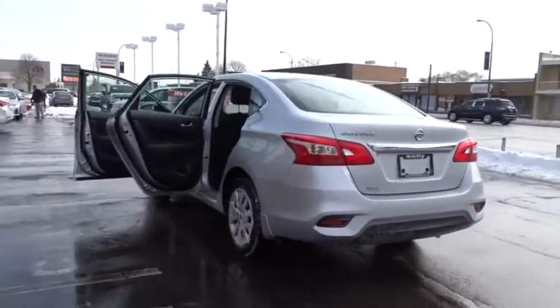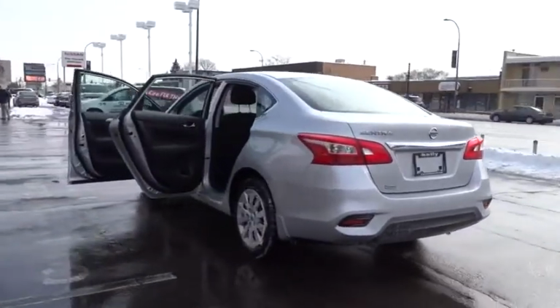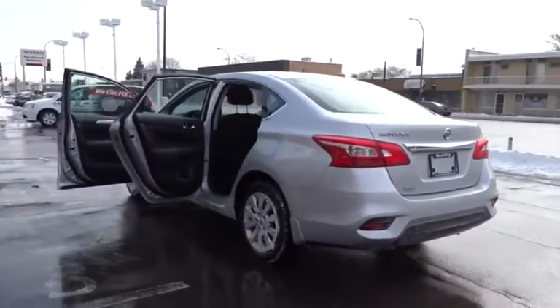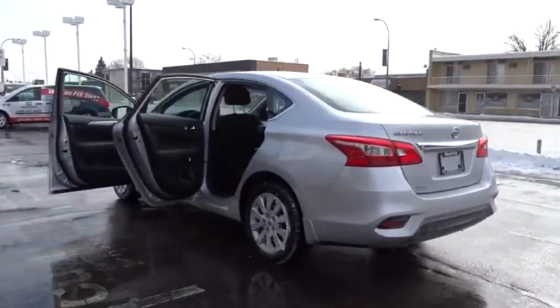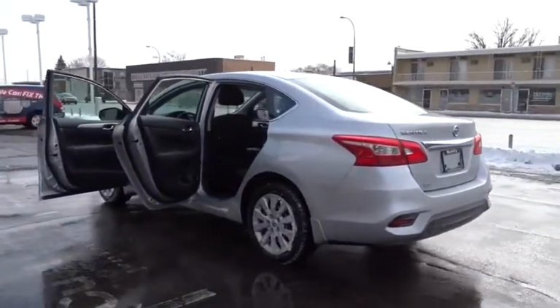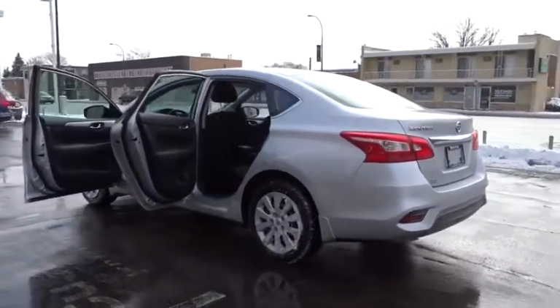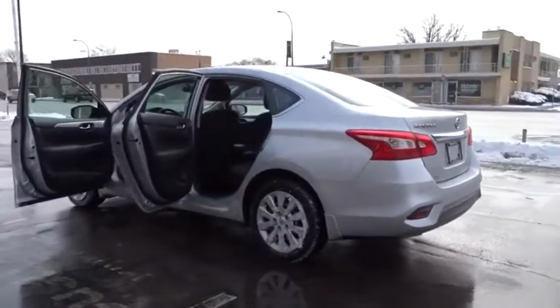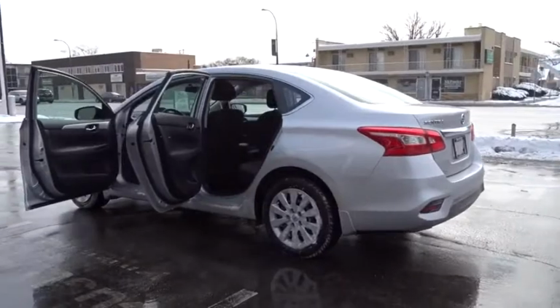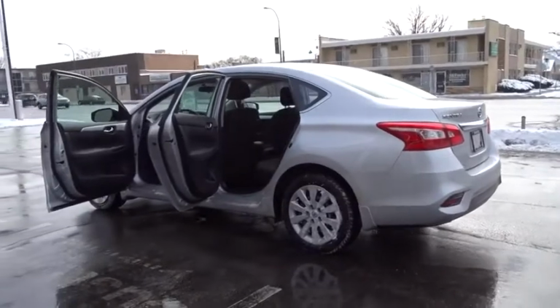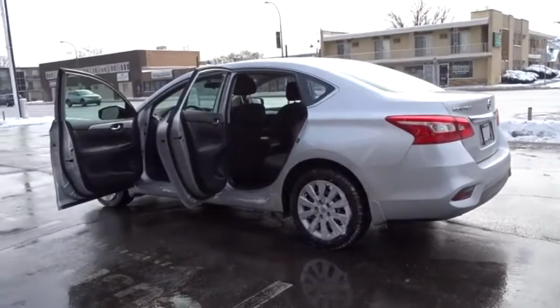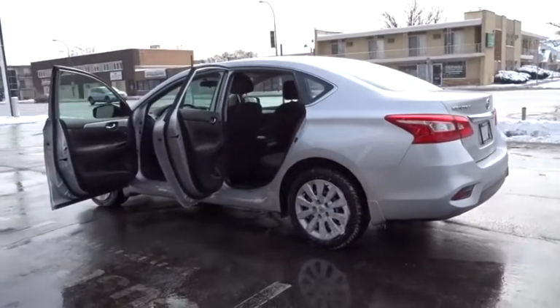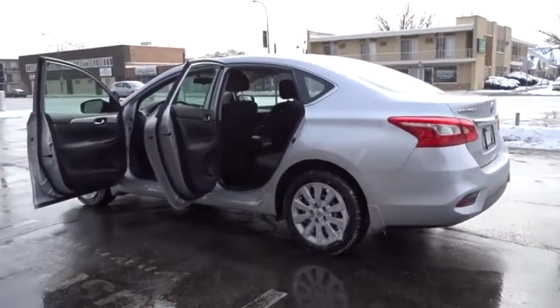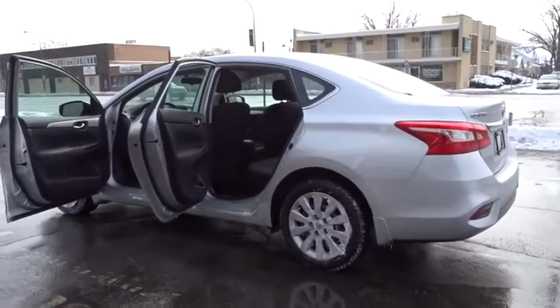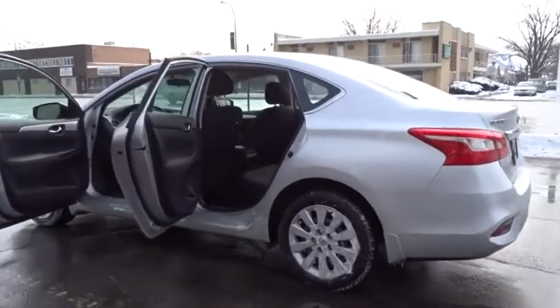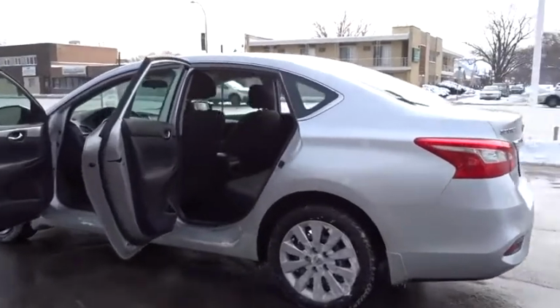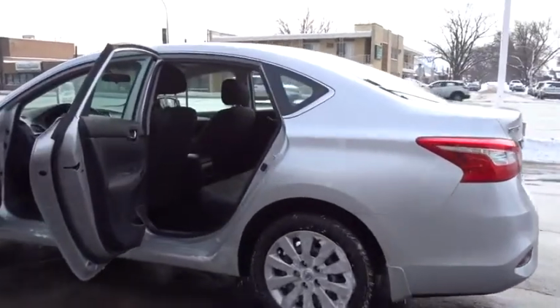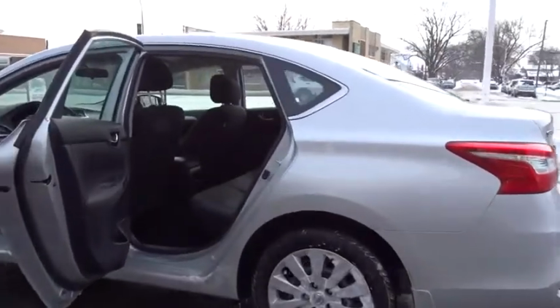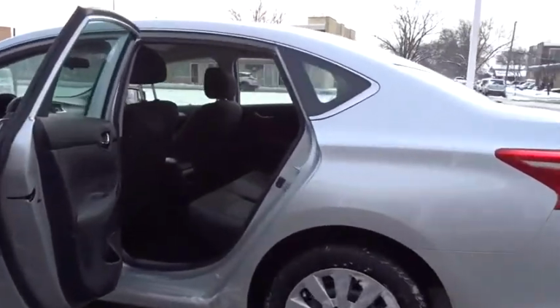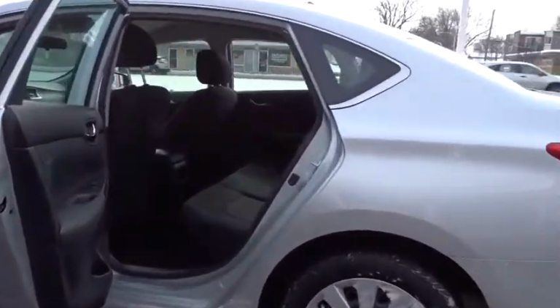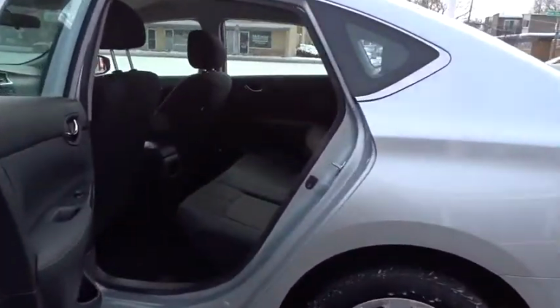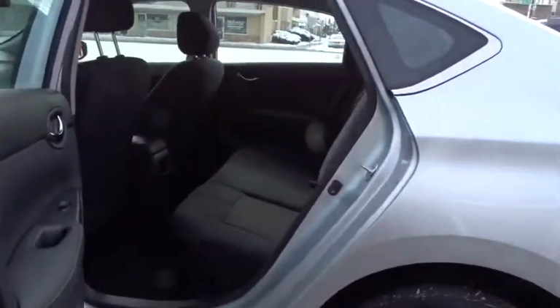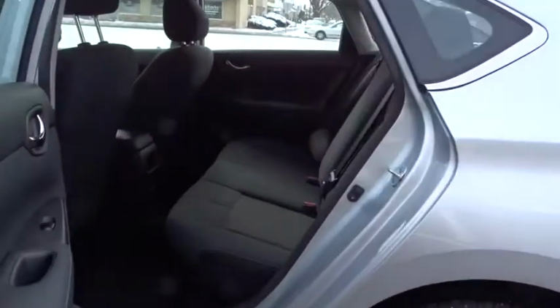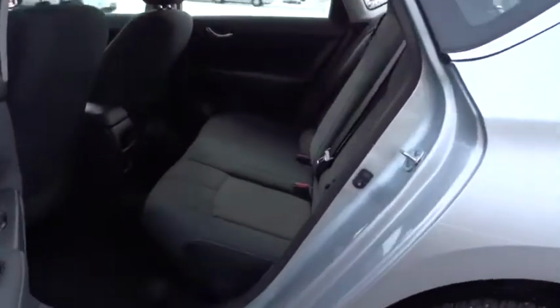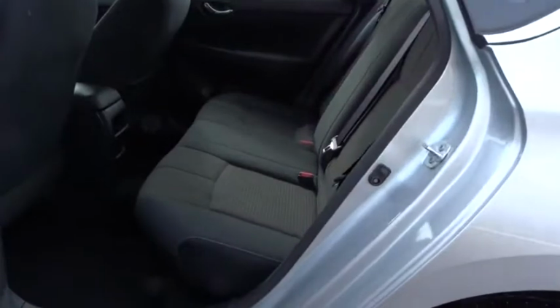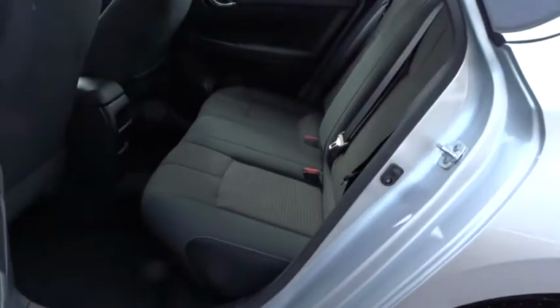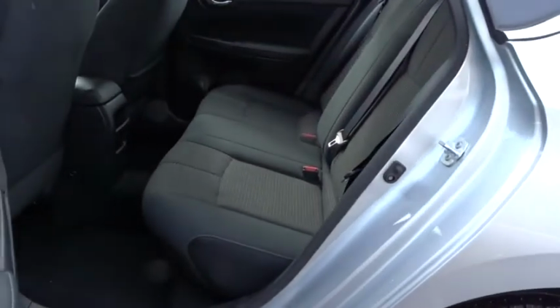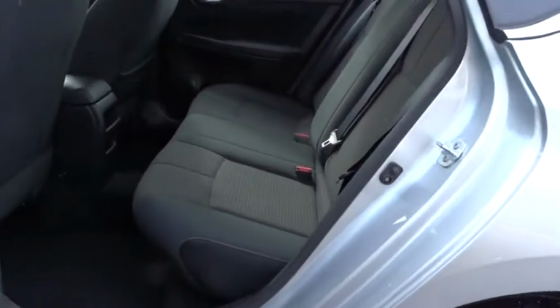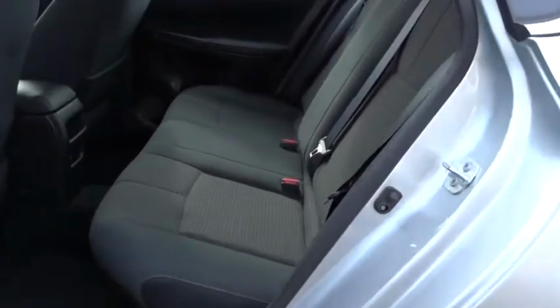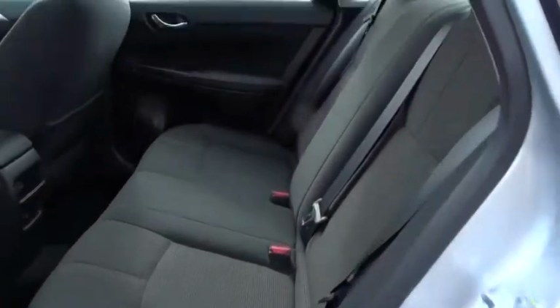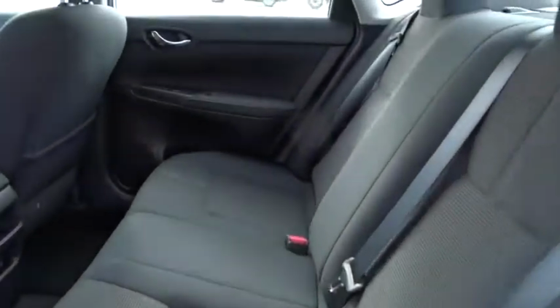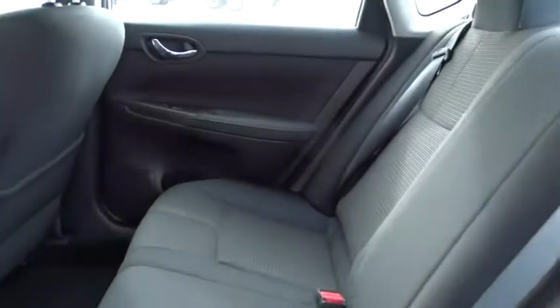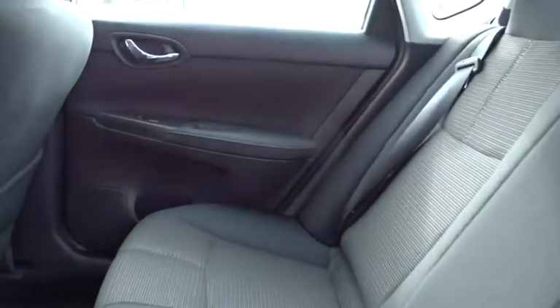Stability control, steering wheel audio controls, anti-lock braking system, traction control, keyless entry, Bluetooth, adjustable steering wheel, power steering, cruise control.